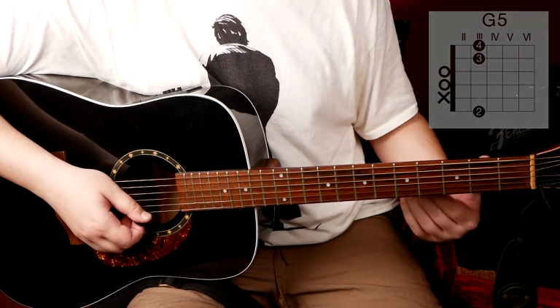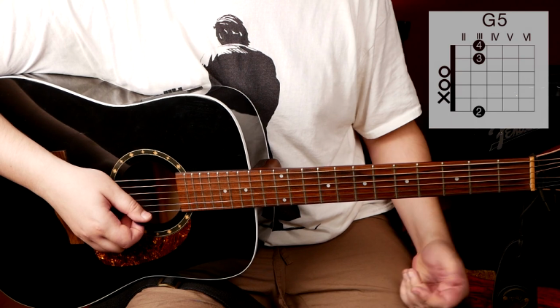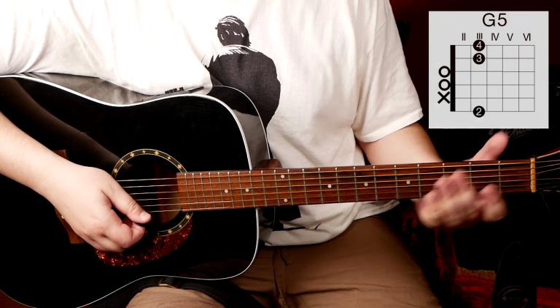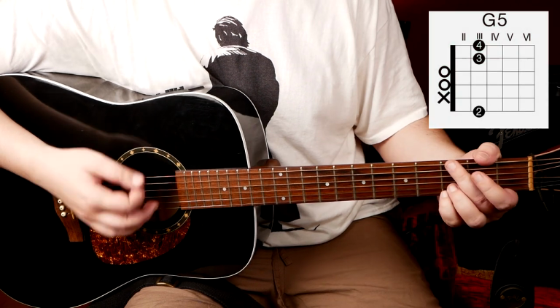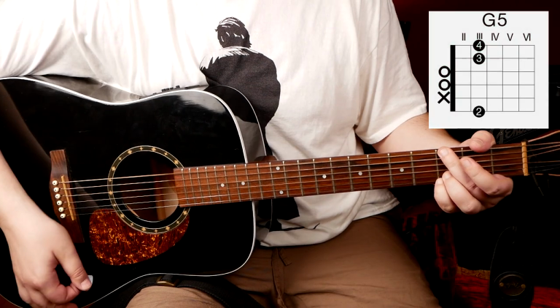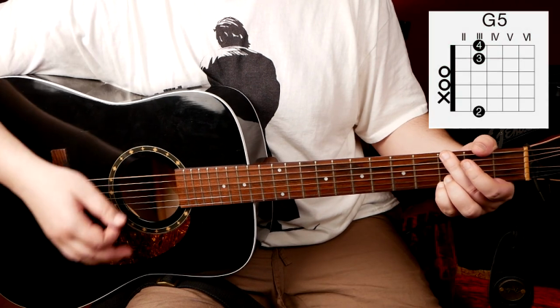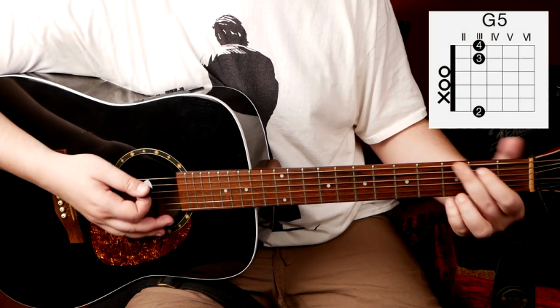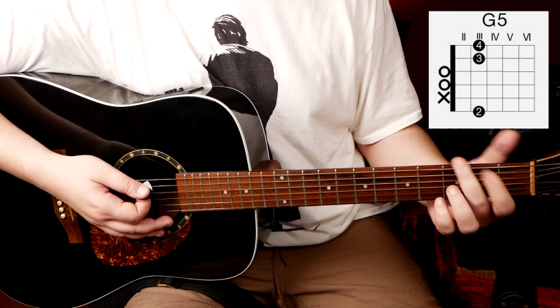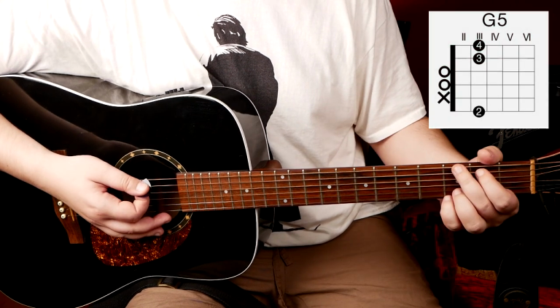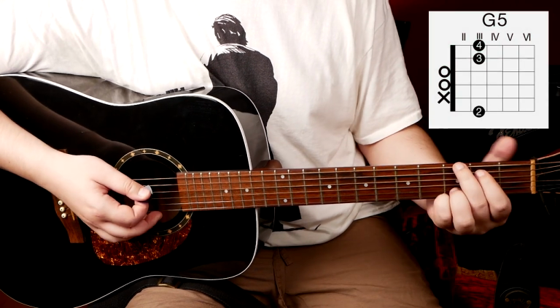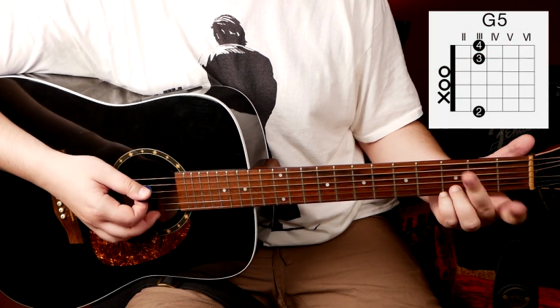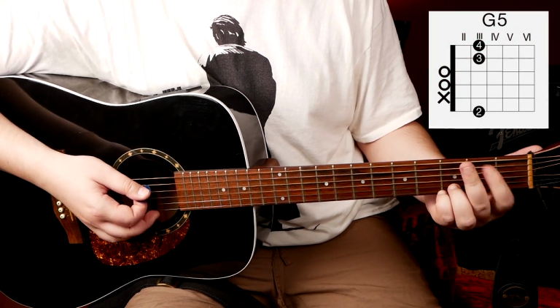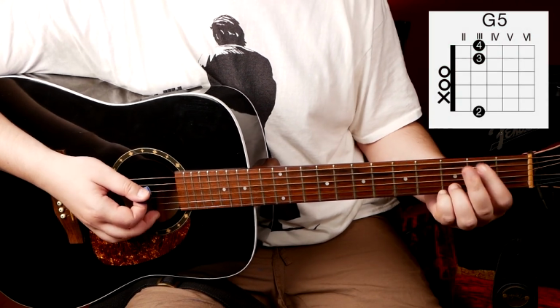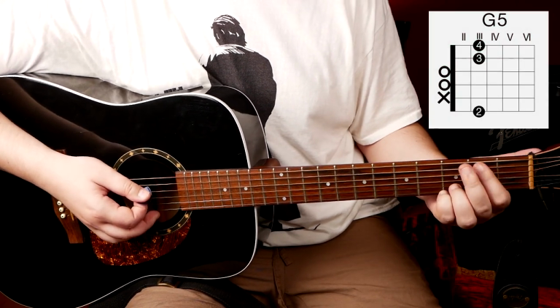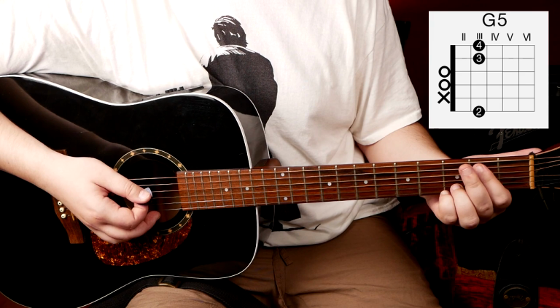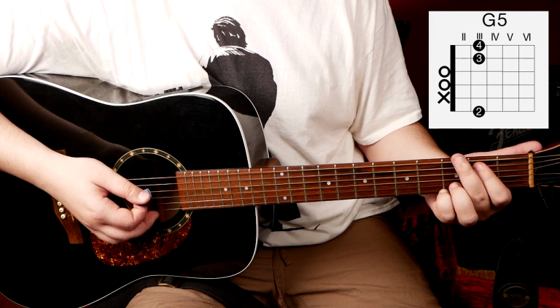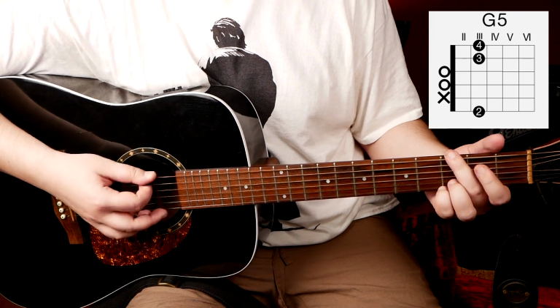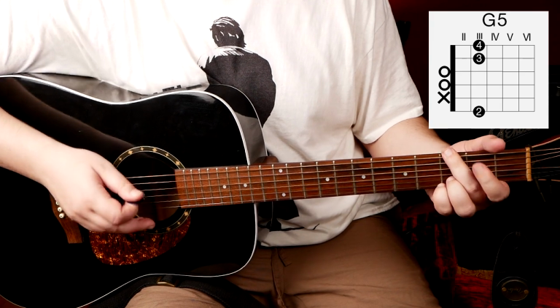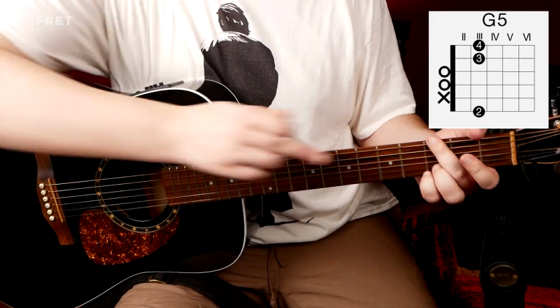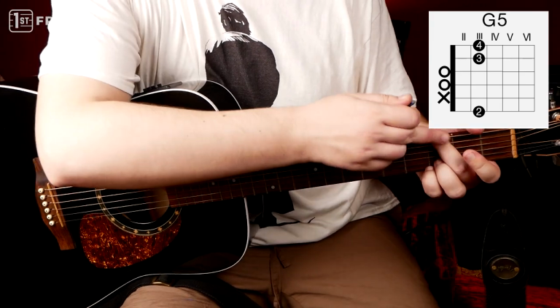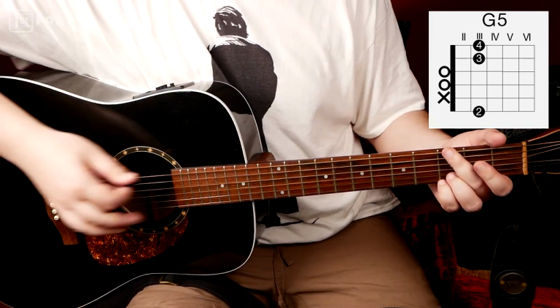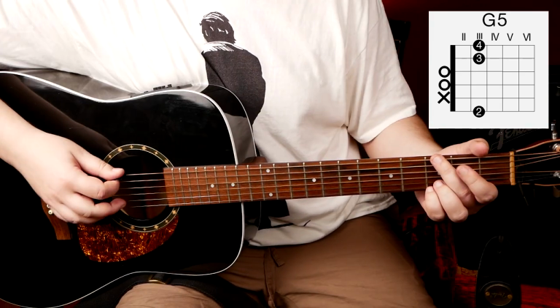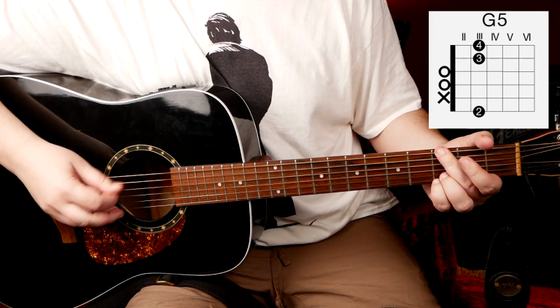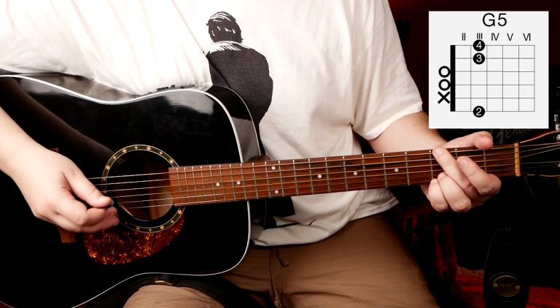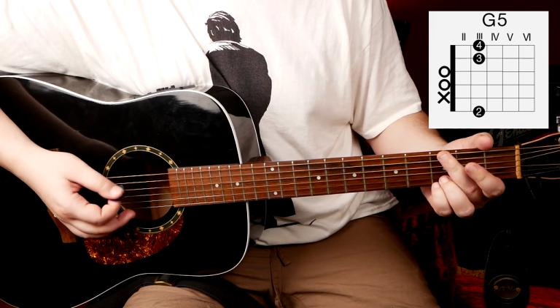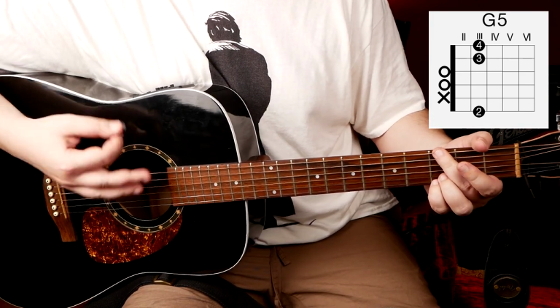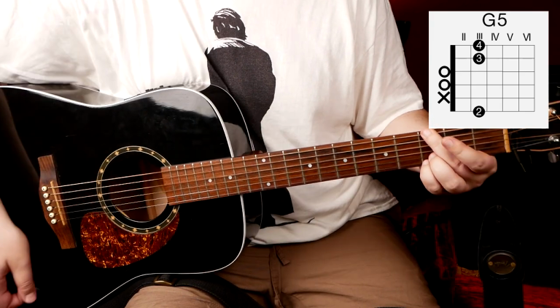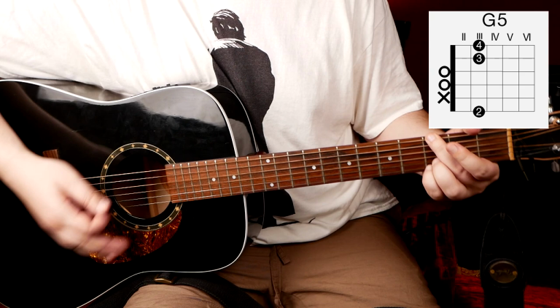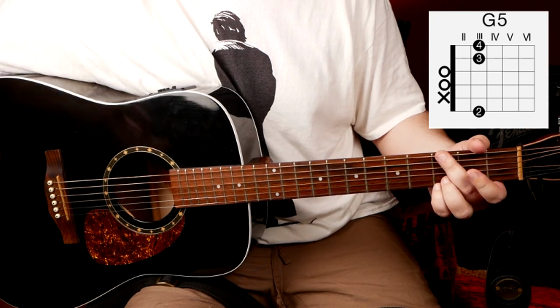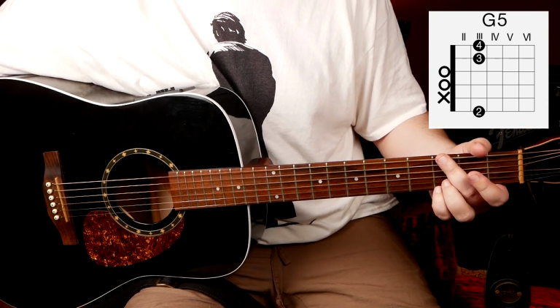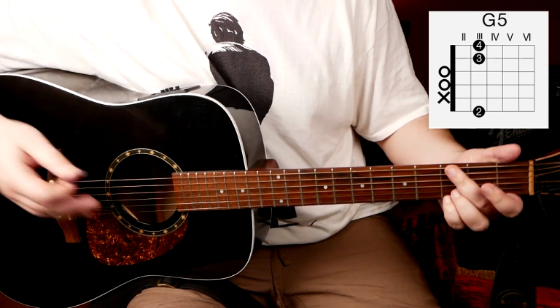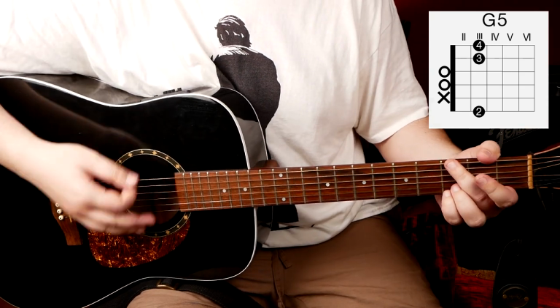G5 power chord — it's the same as G major, just mute the A string. Mute it with your middle finger. Put it like this and, as you can hear, it doesn't ring.